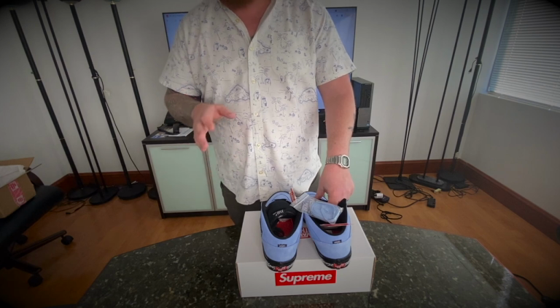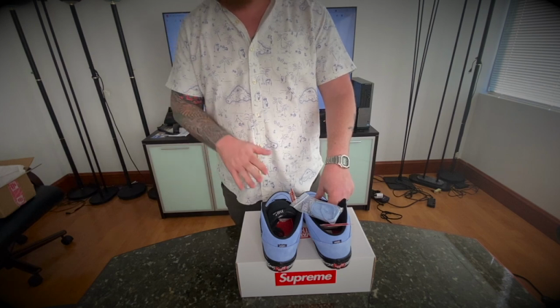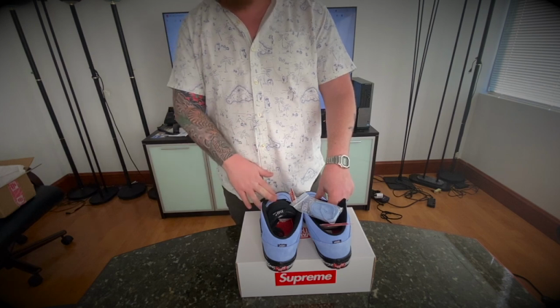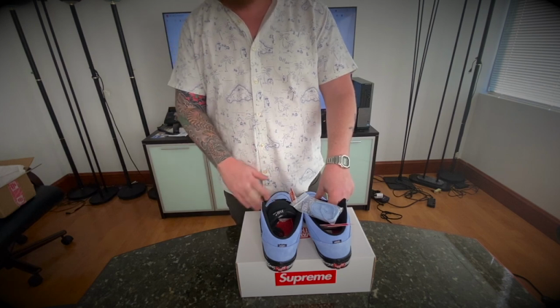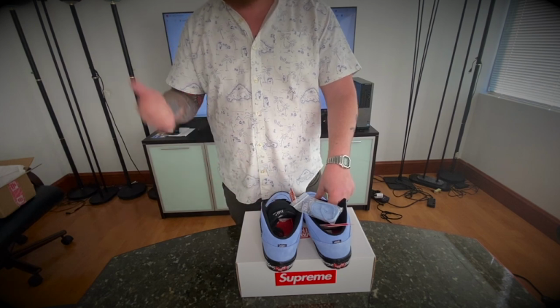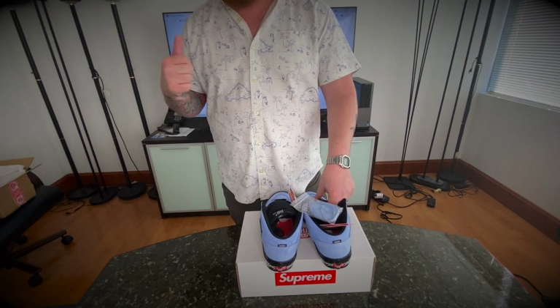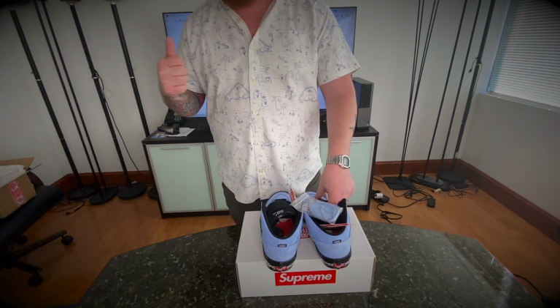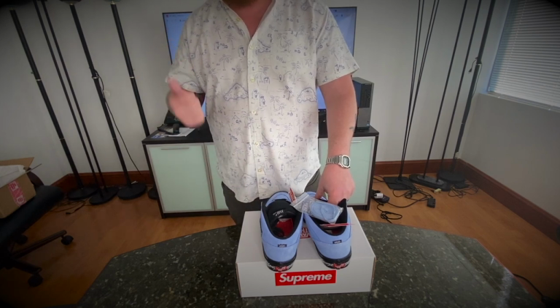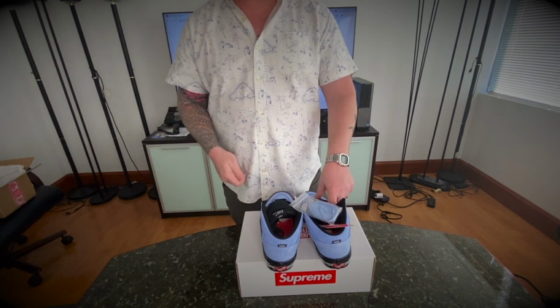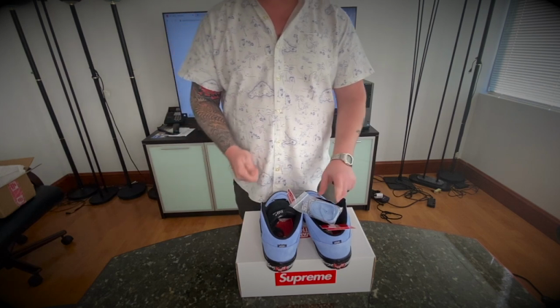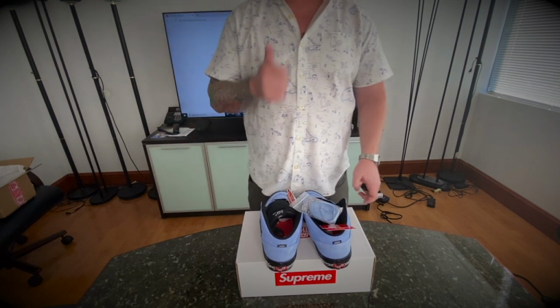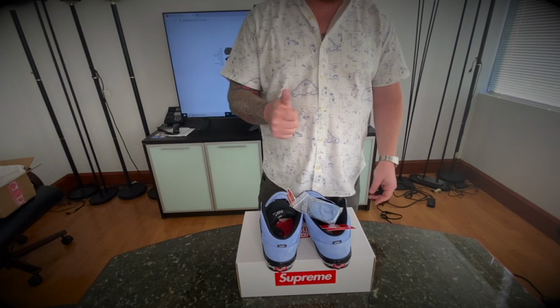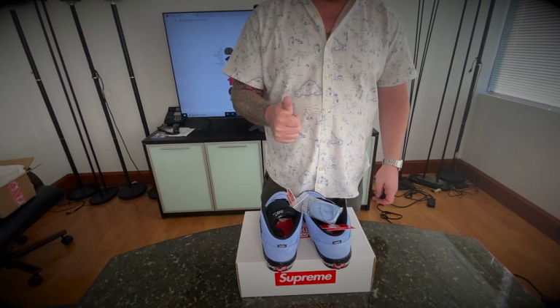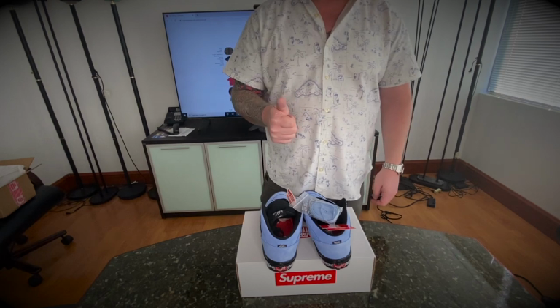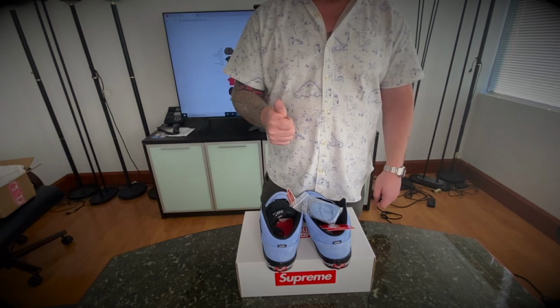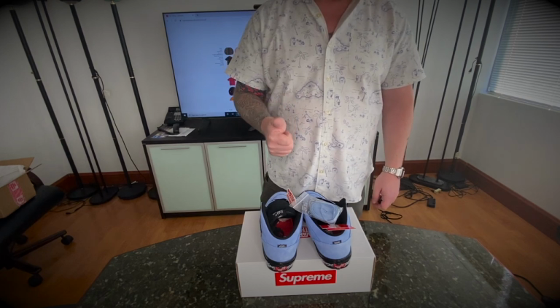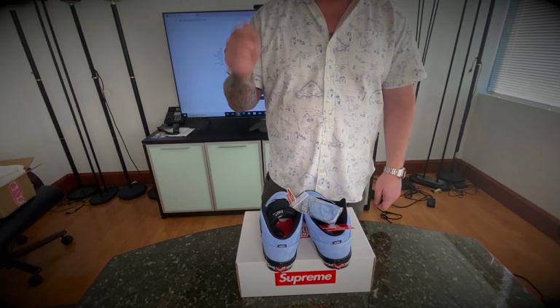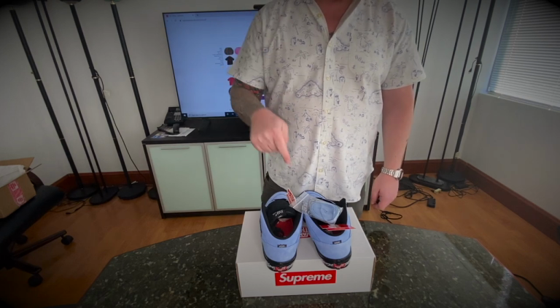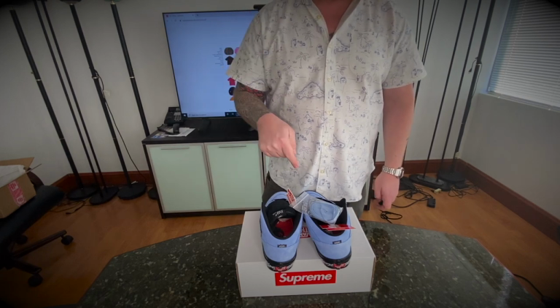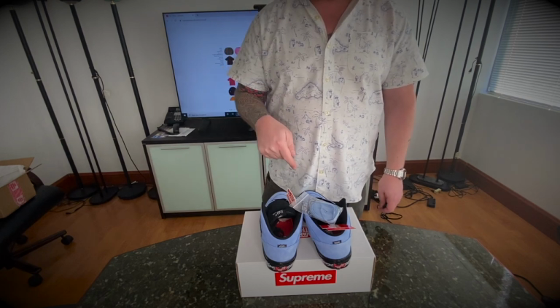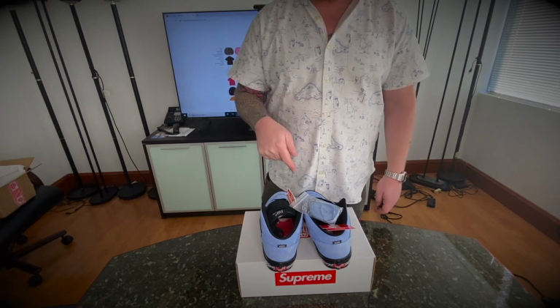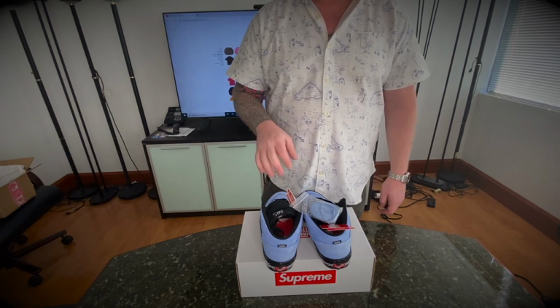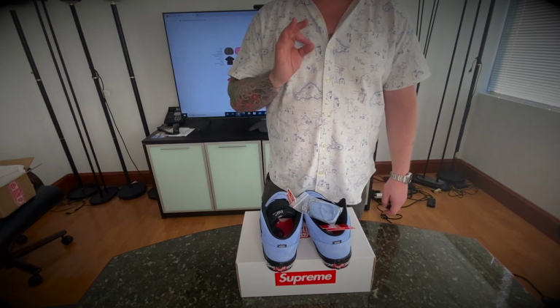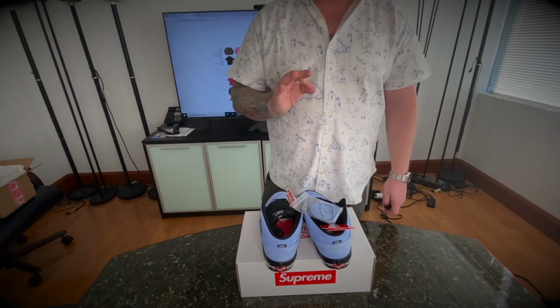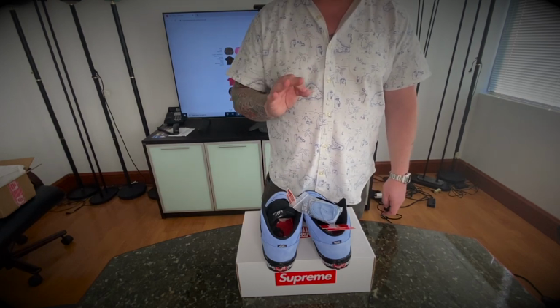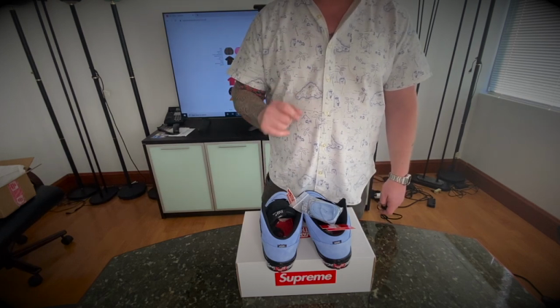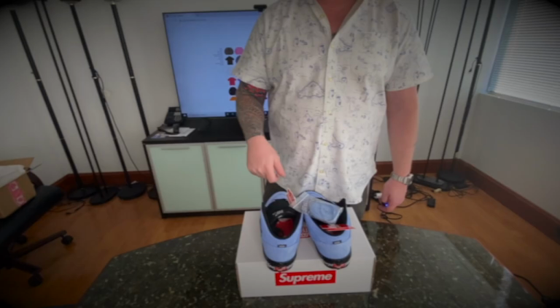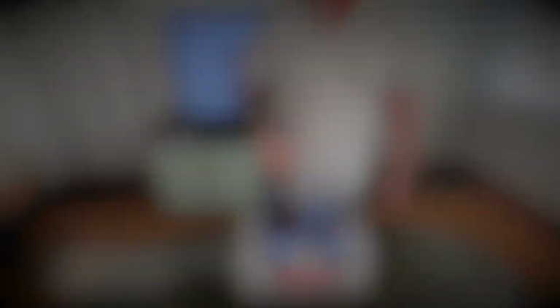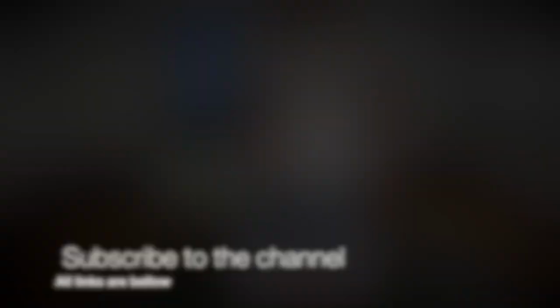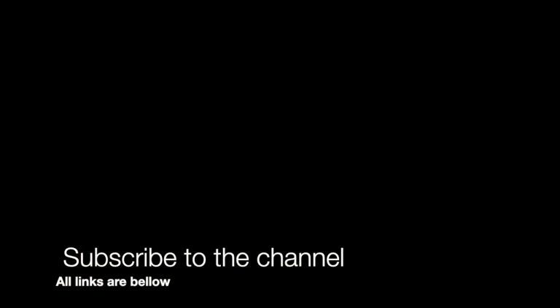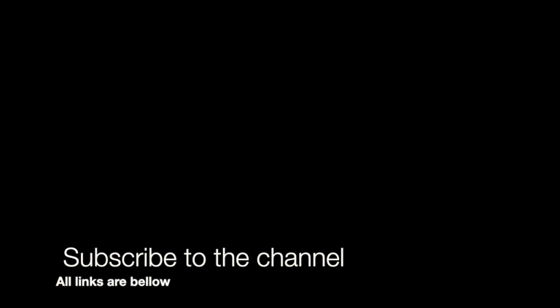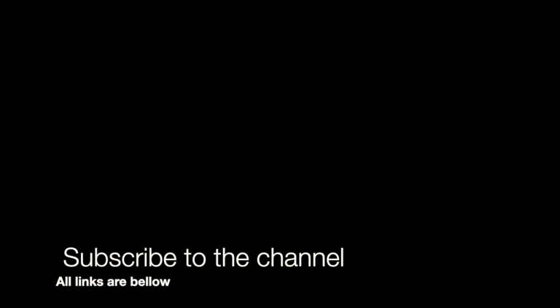That's Supreme — check it out. Thank you for watching. Like and subscribe below, it really goes a long way.